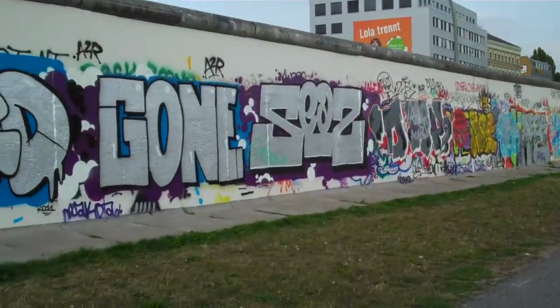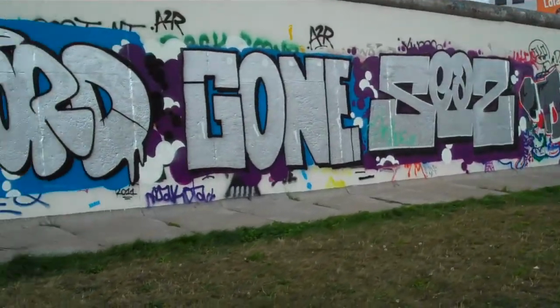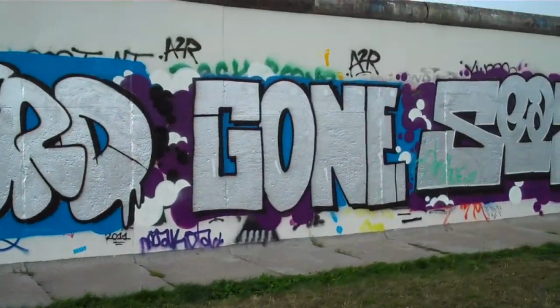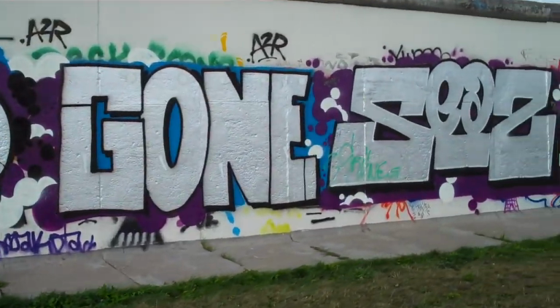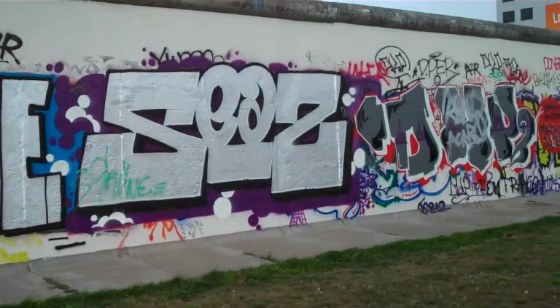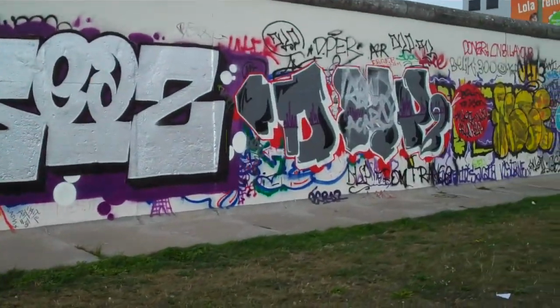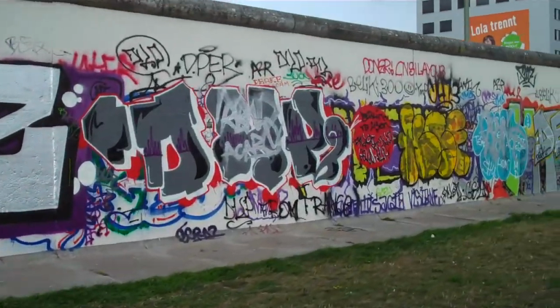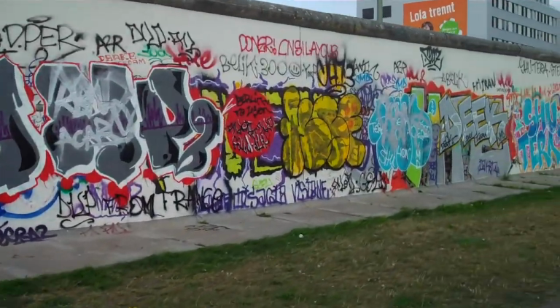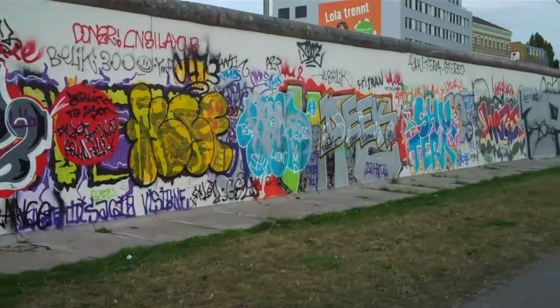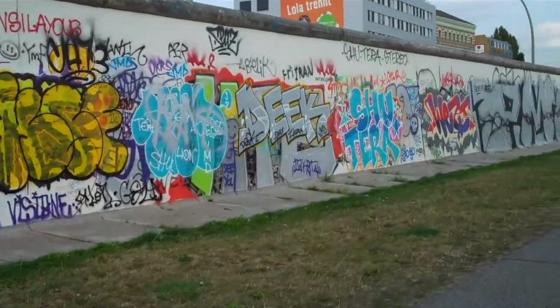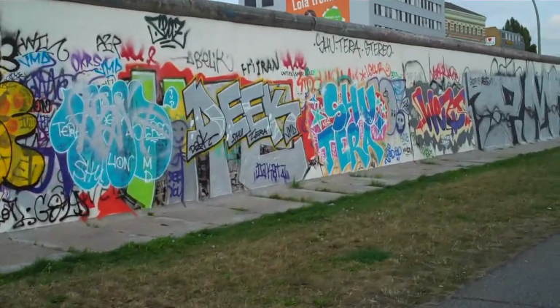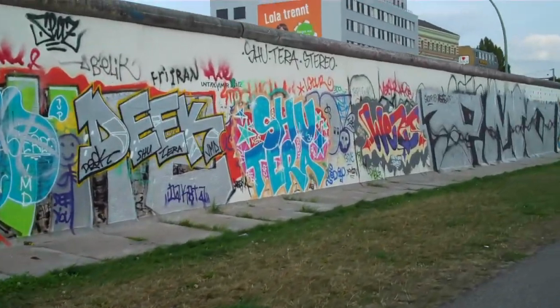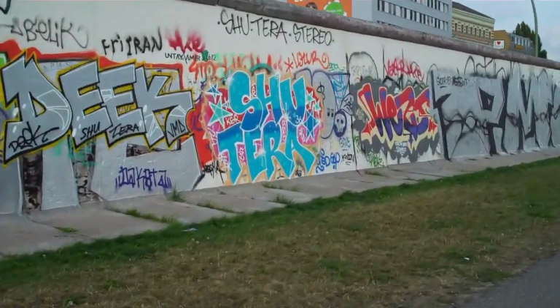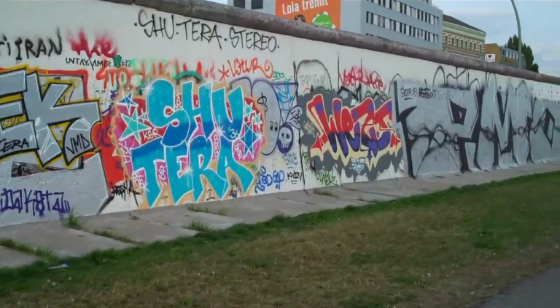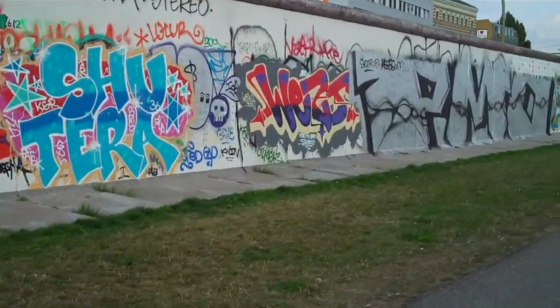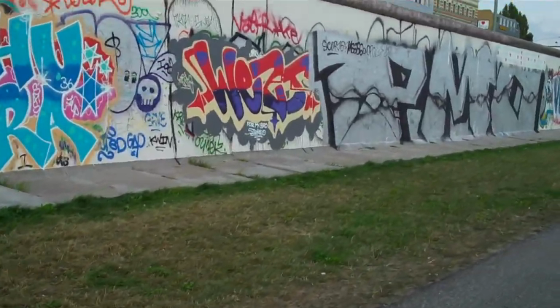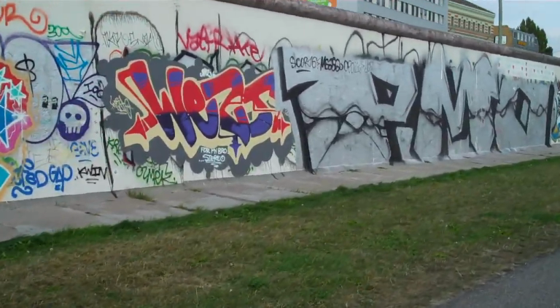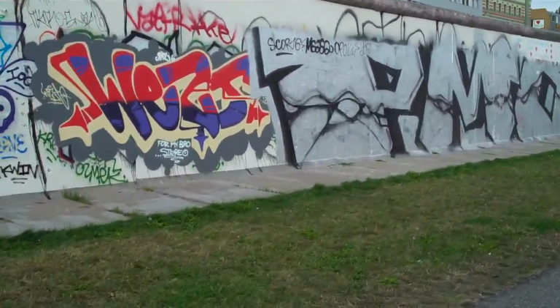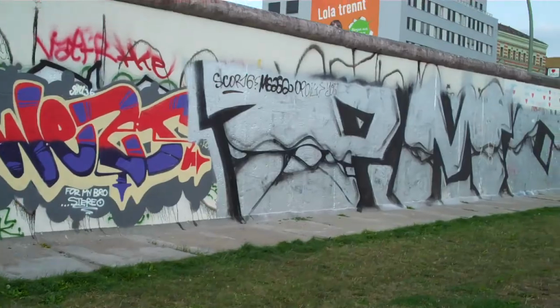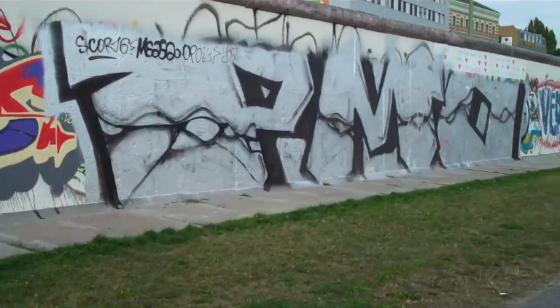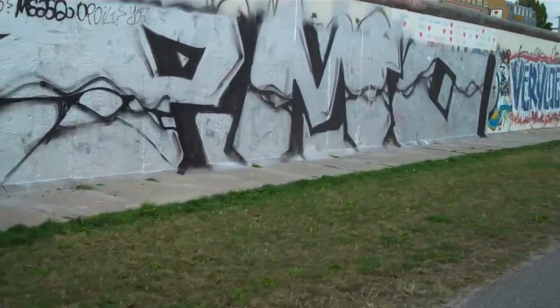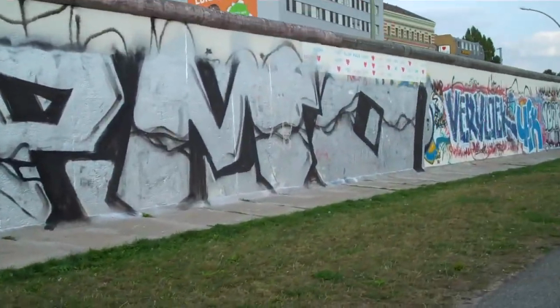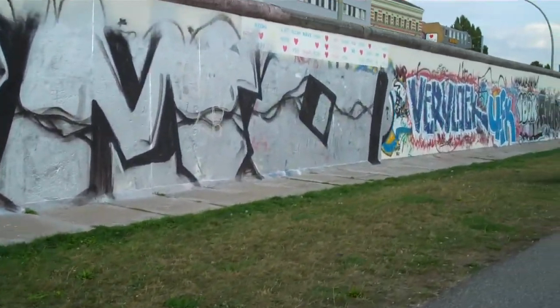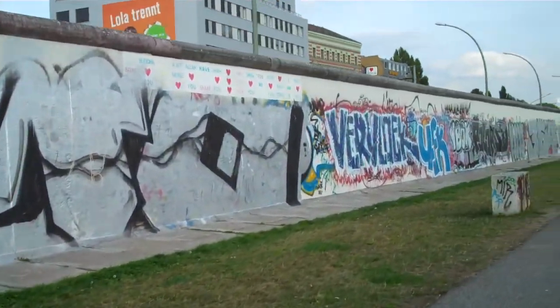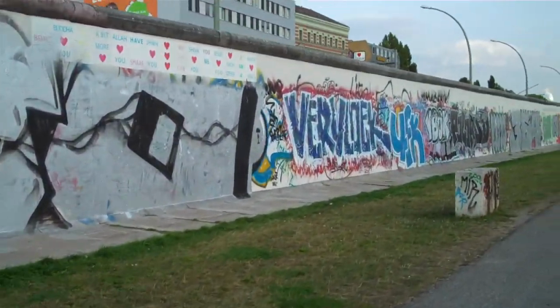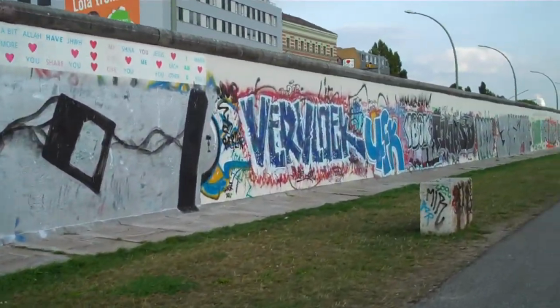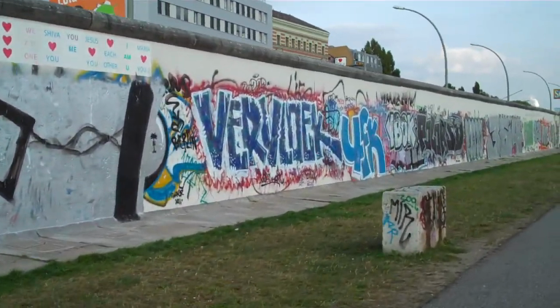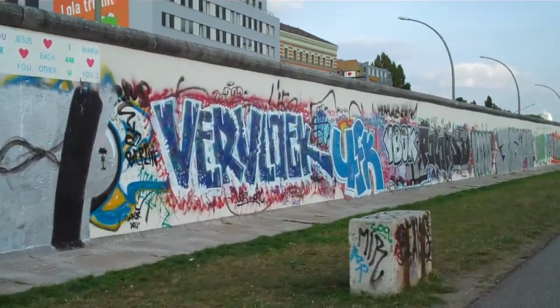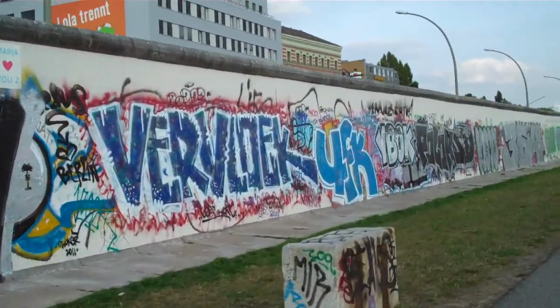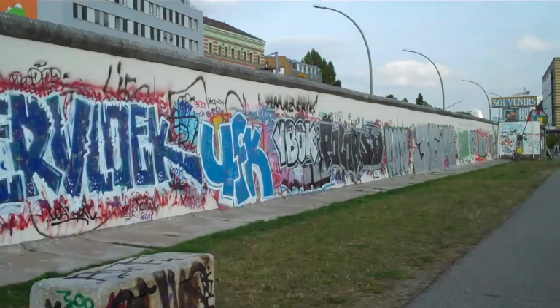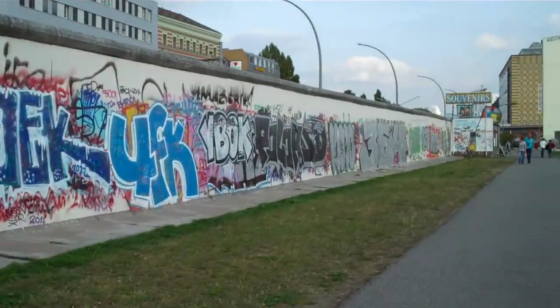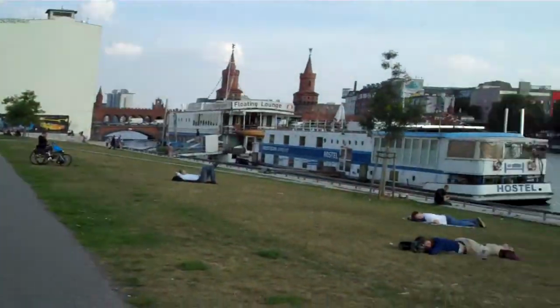I better go ahead and cut off this Berlin Wall video, because I just realized I still have about 15 more countries to go see. If I run this all out, I won't have room for the other countries. Thanks for watching.